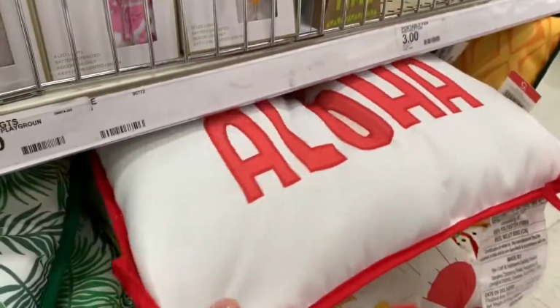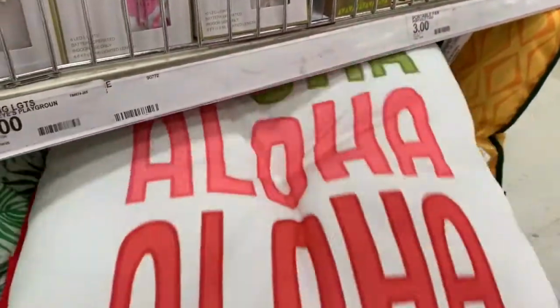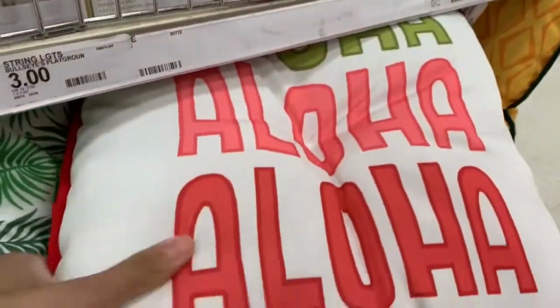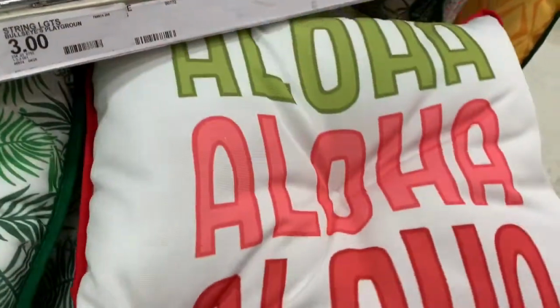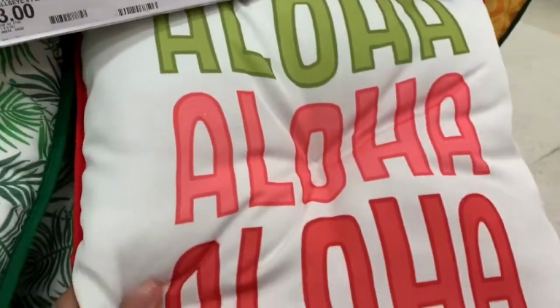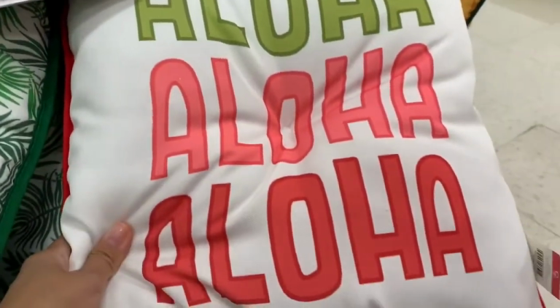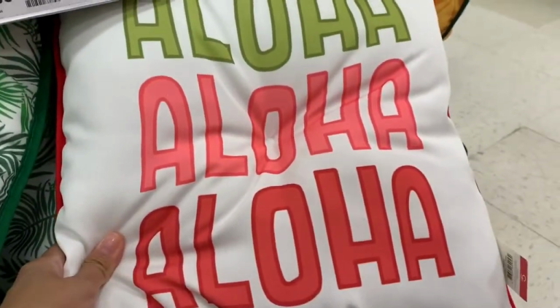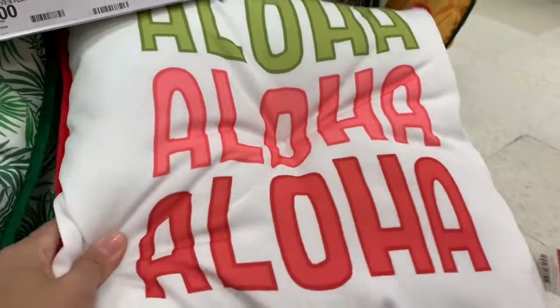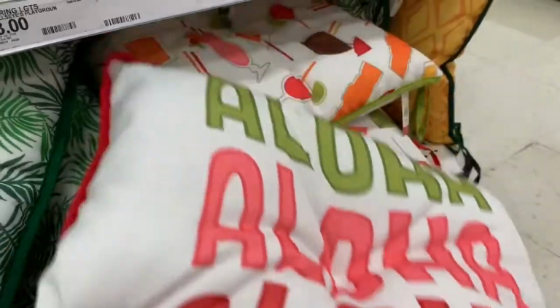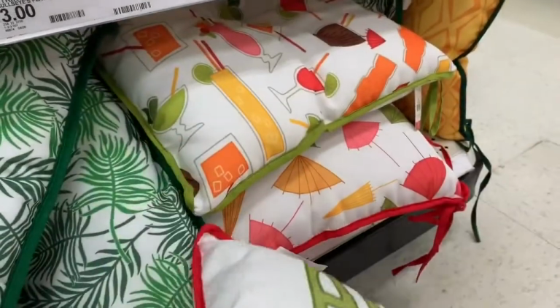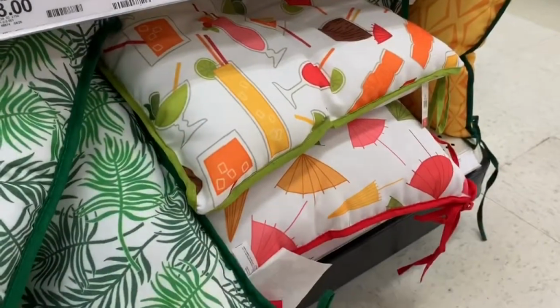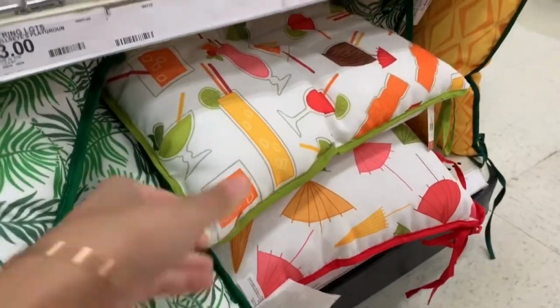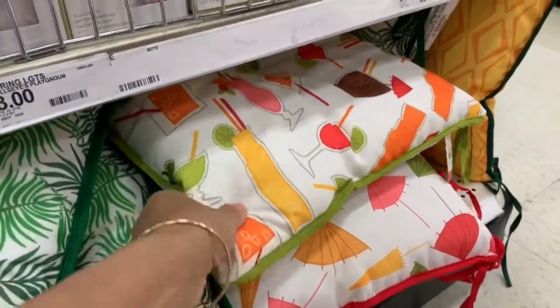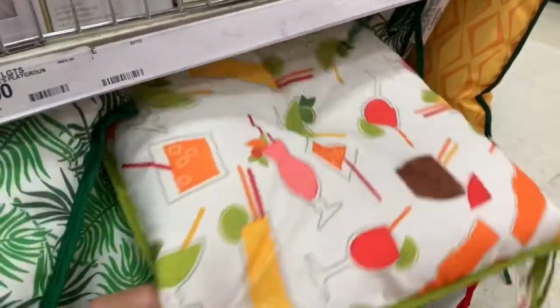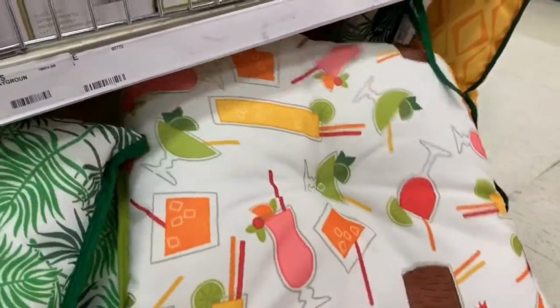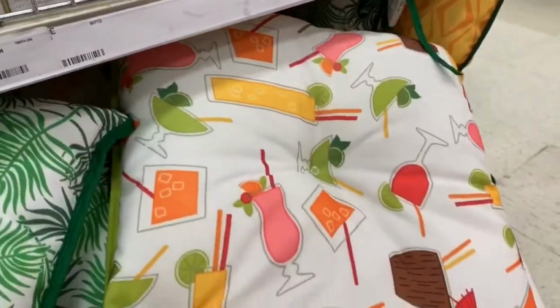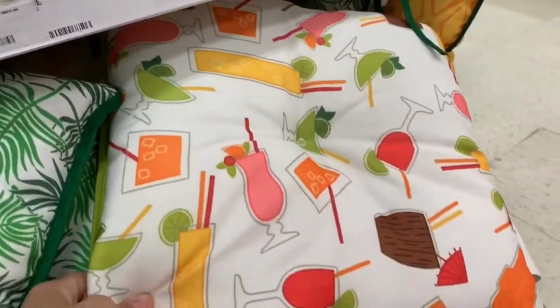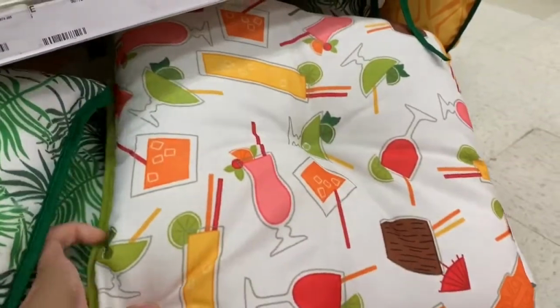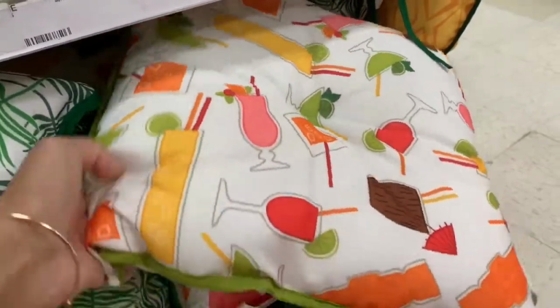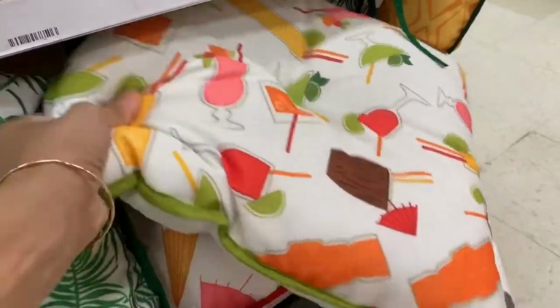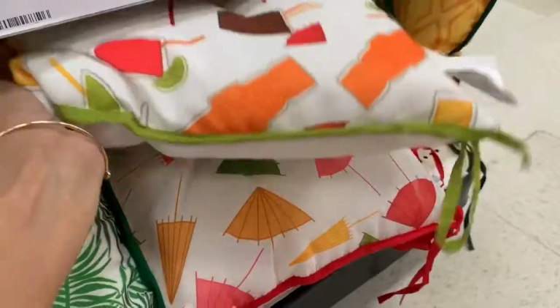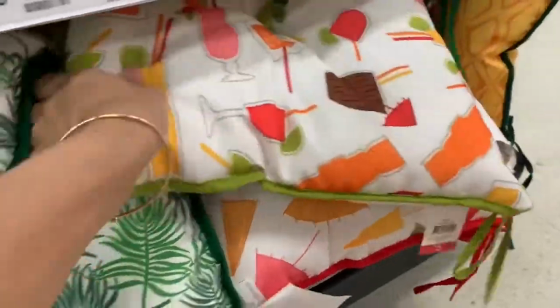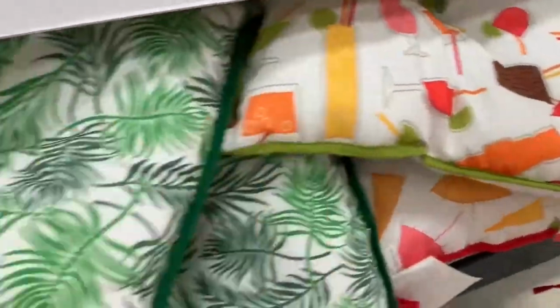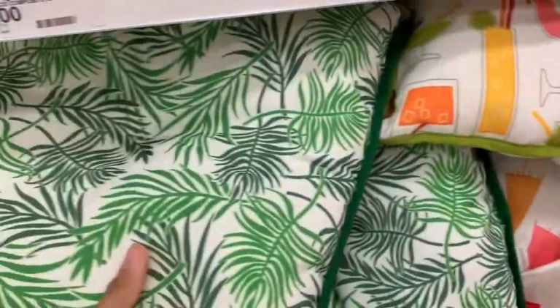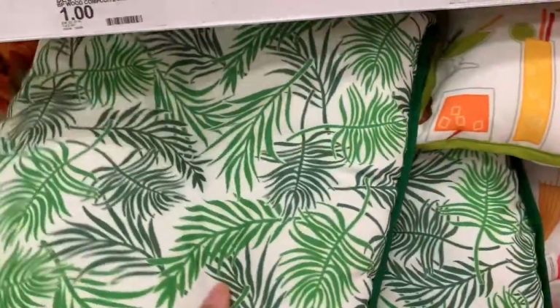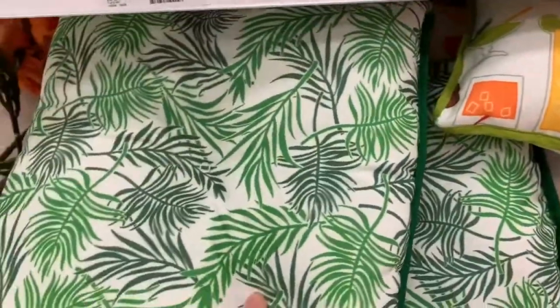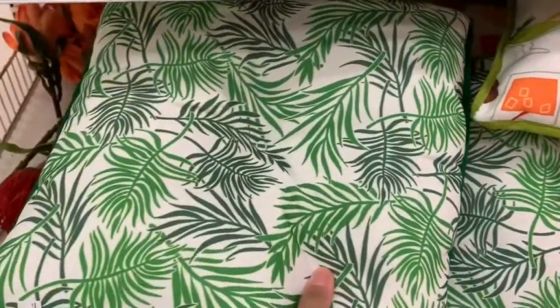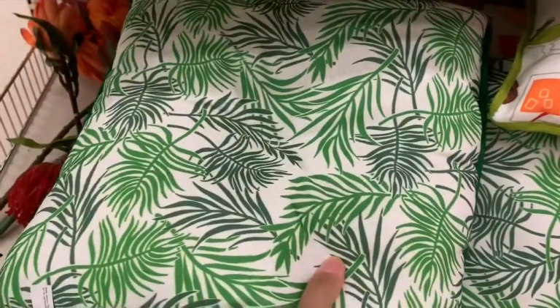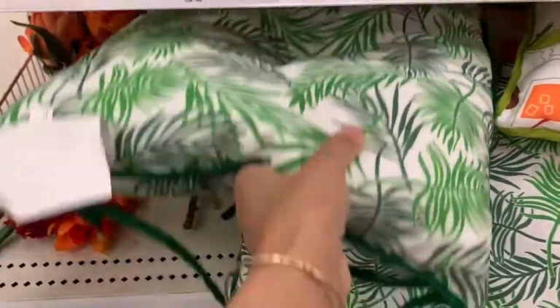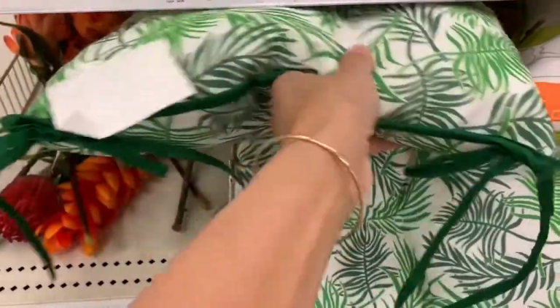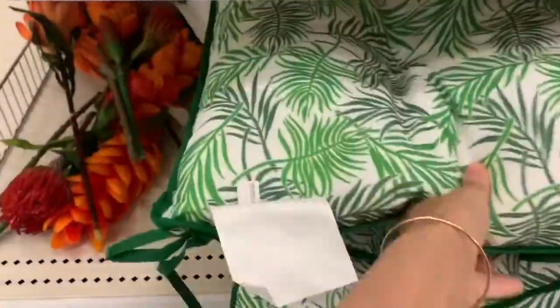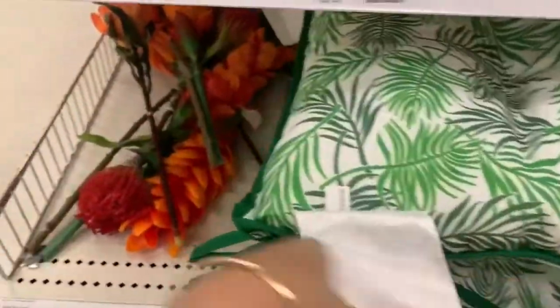I was really surprised to see these little cushion pillows for chairs here in the dollar spot. Usually they're really expensive, but they were in the dollar spot — I believe they were $5 each — and they had like three or four different designs.